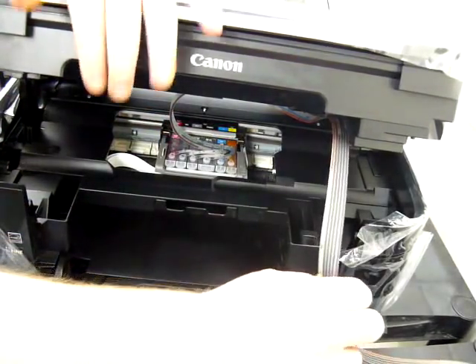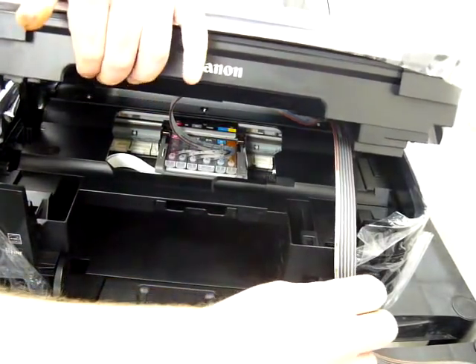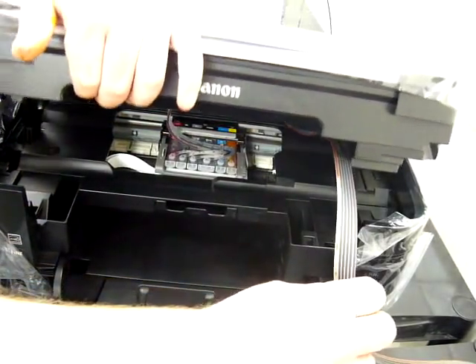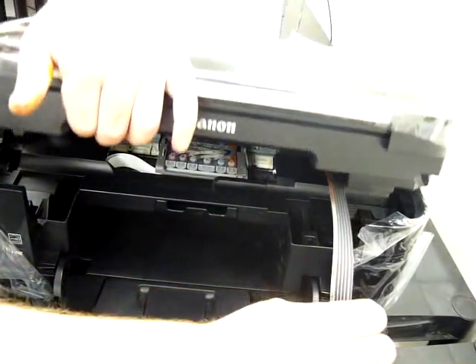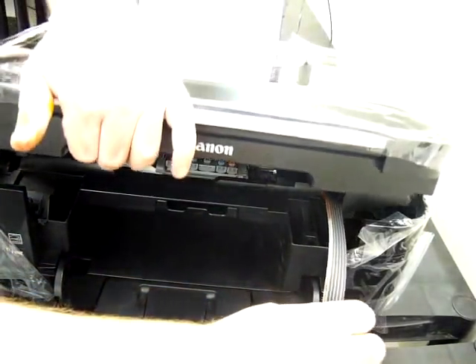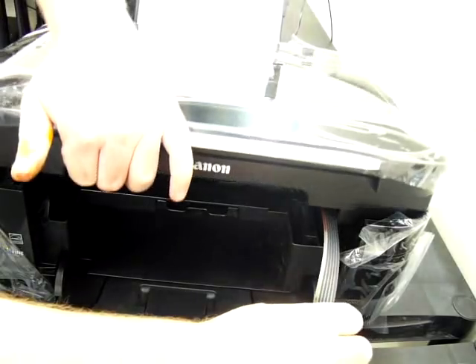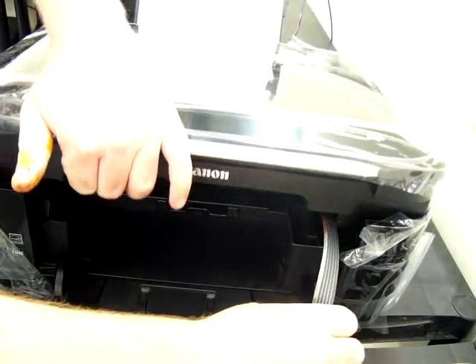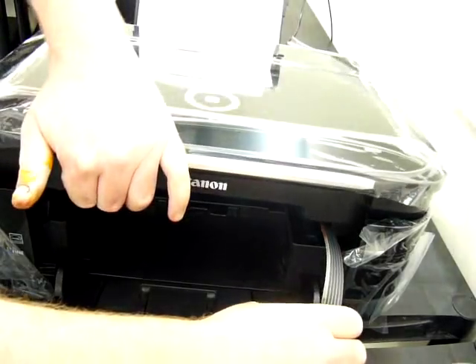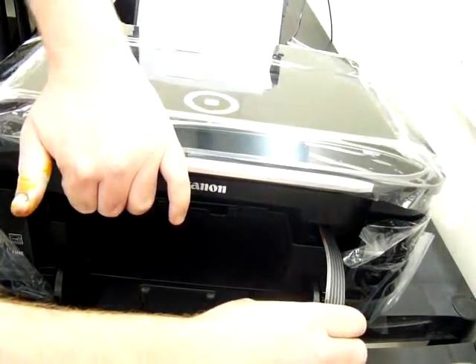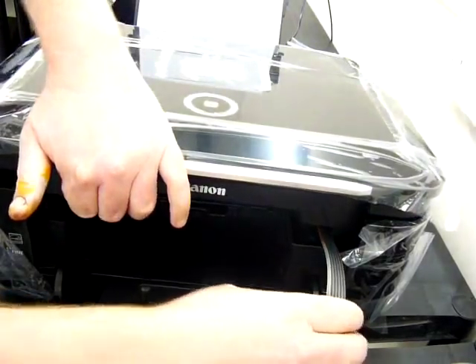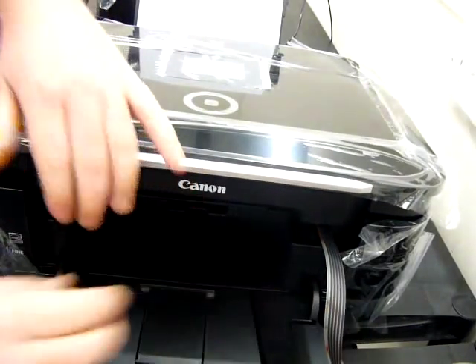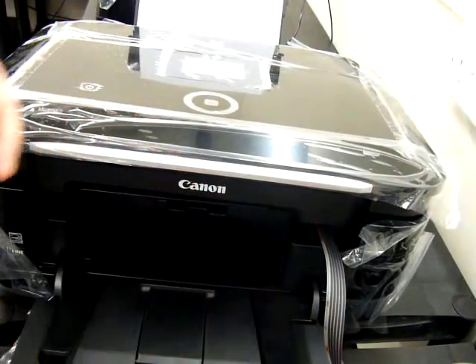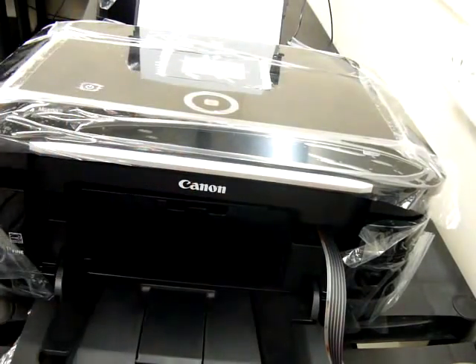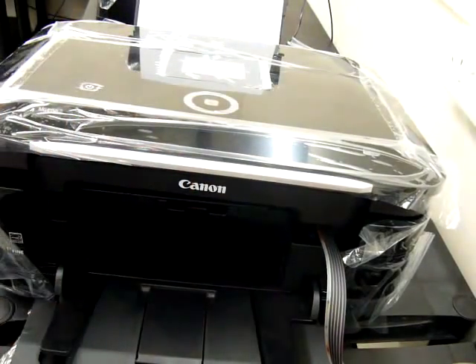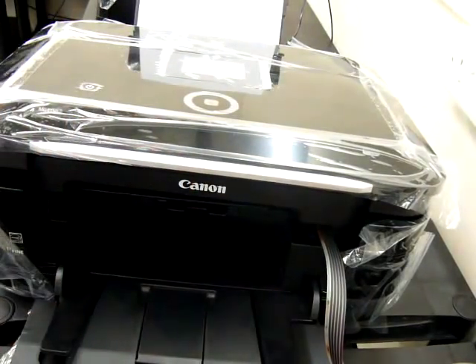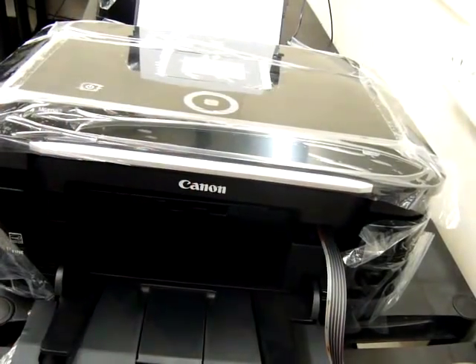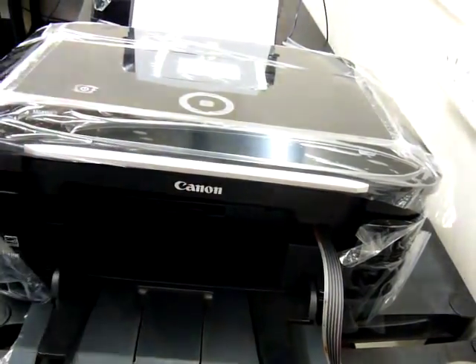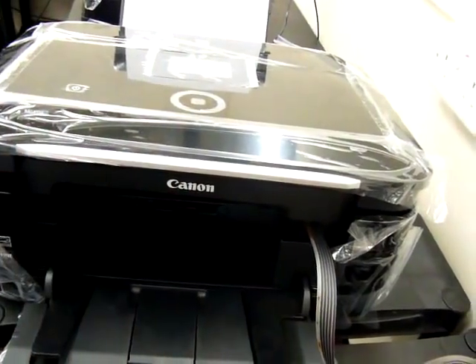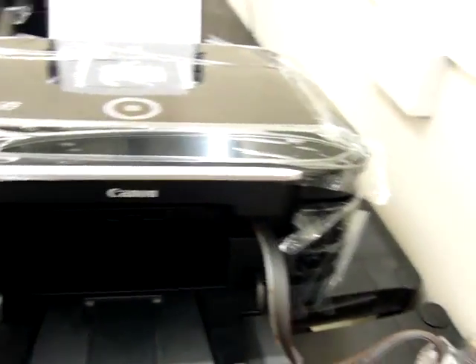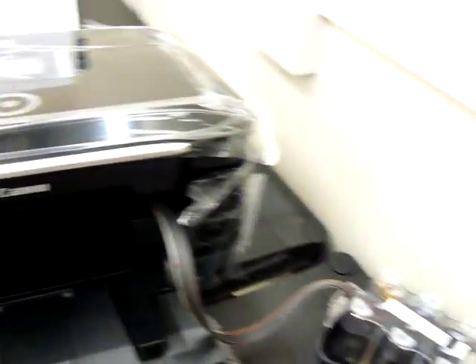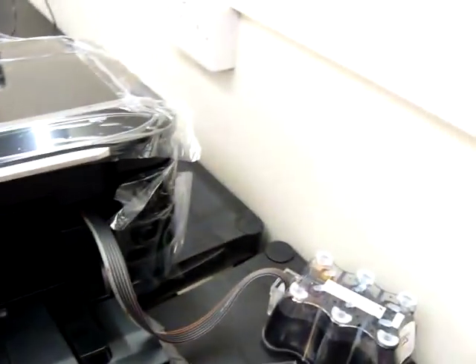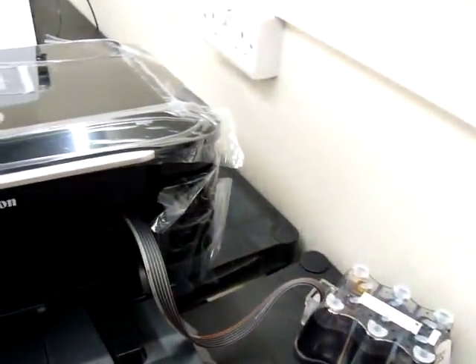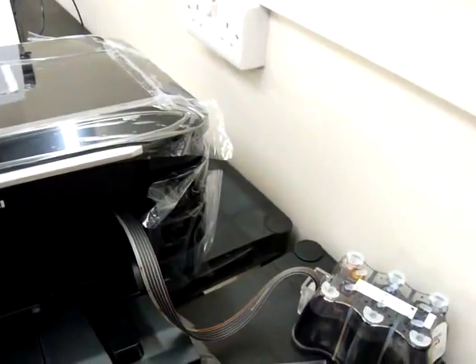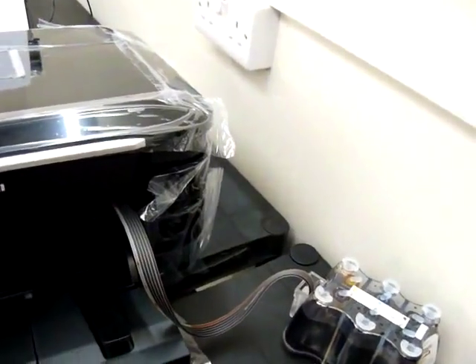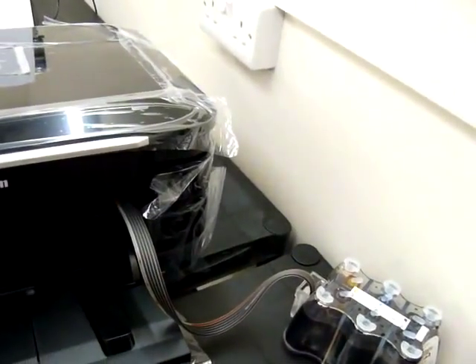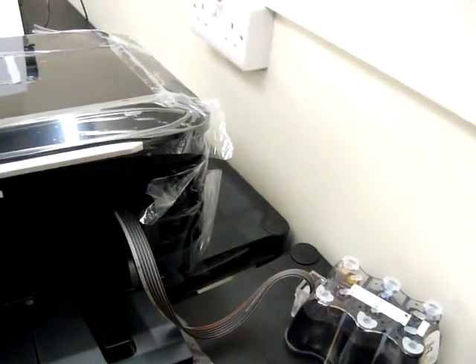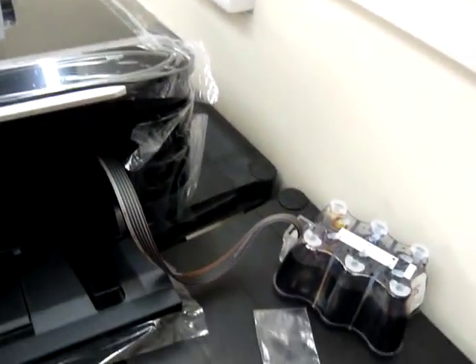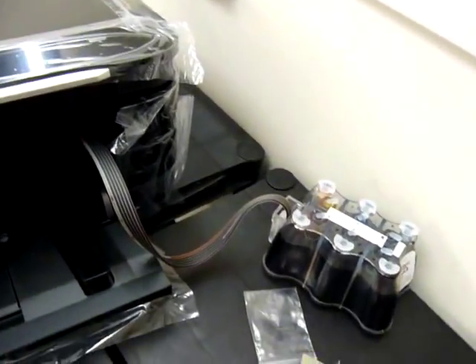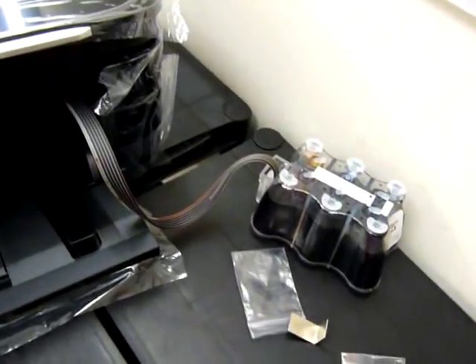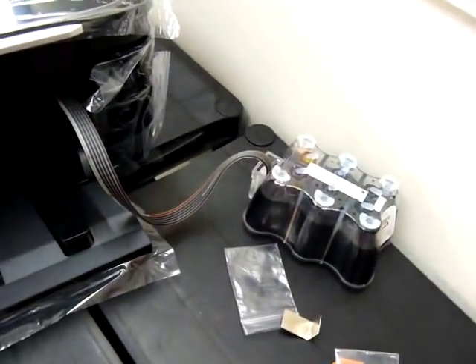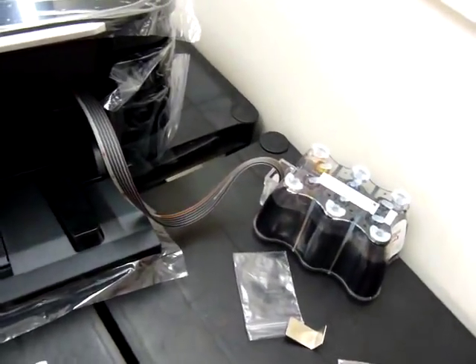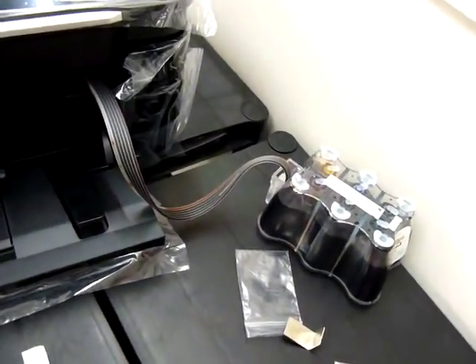We've installed the printer lid bypass sensor and everything is installed now, so the next thing we can do is close the lid on the printer and move over to the continuous ink system itself.